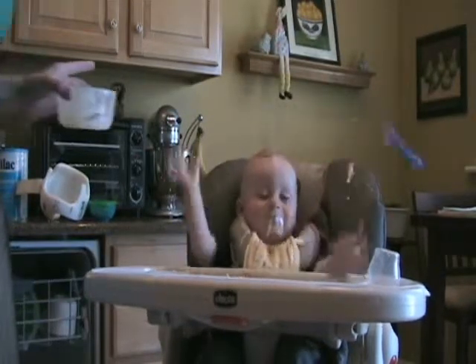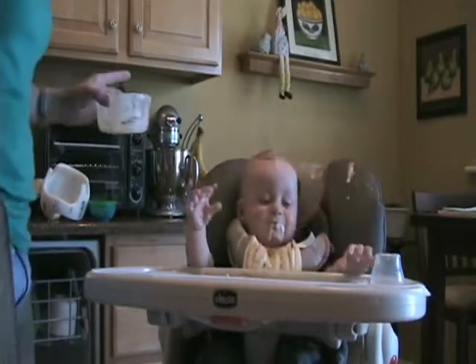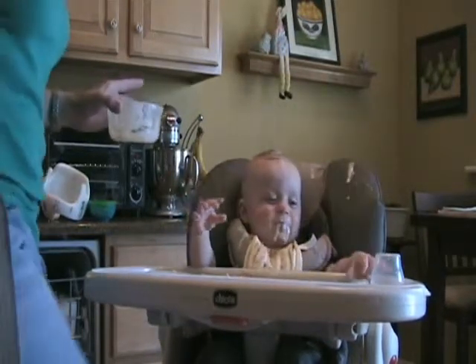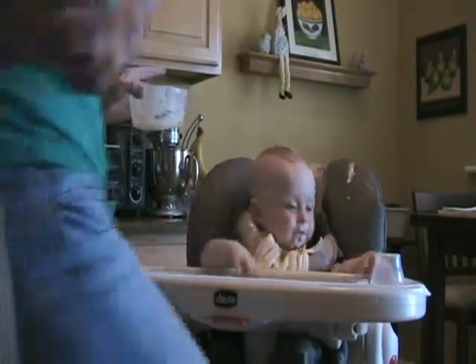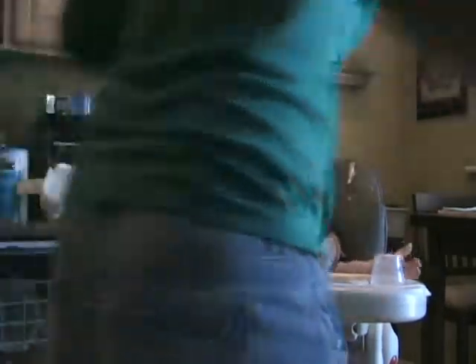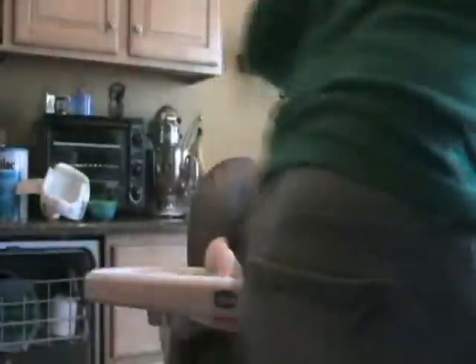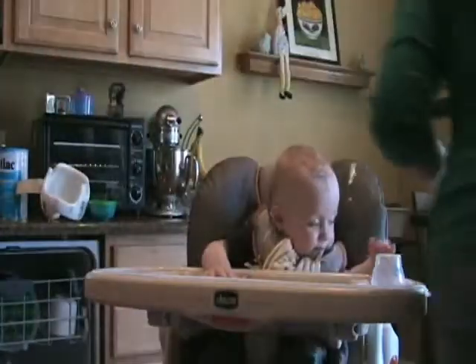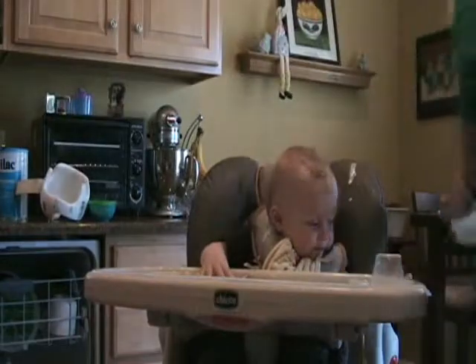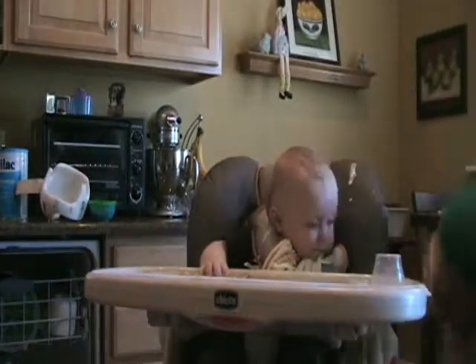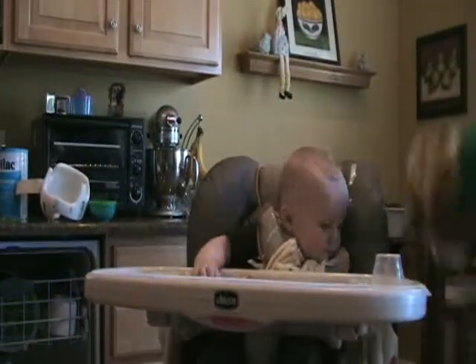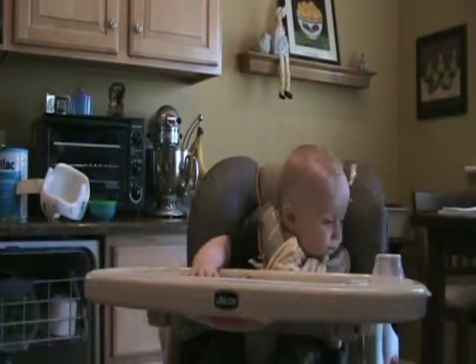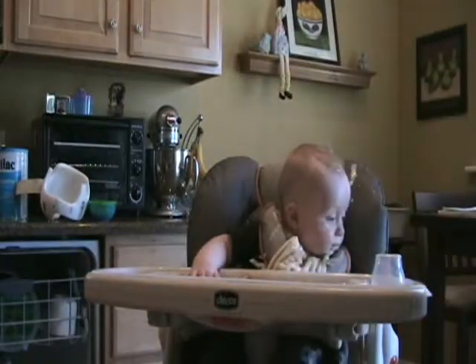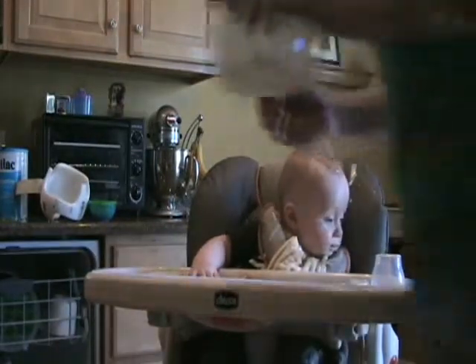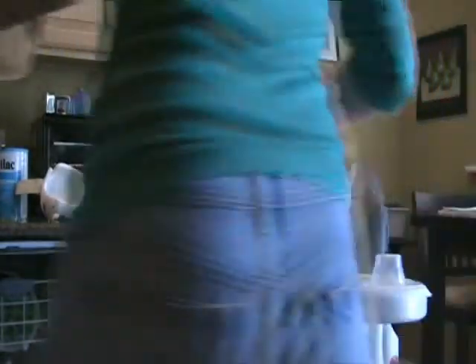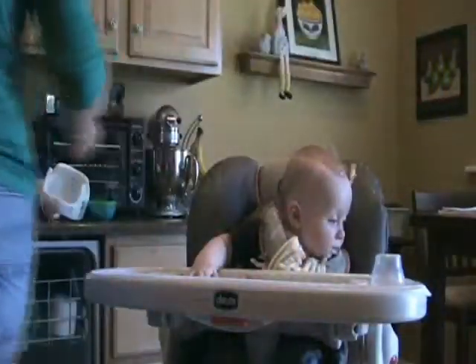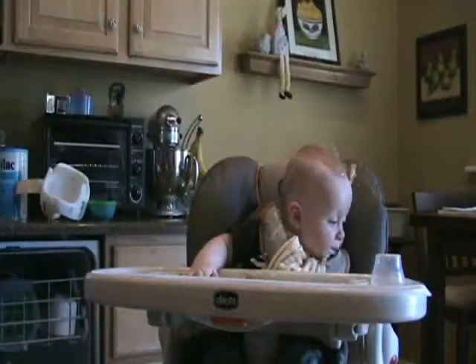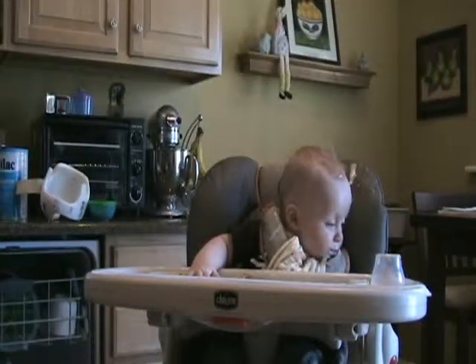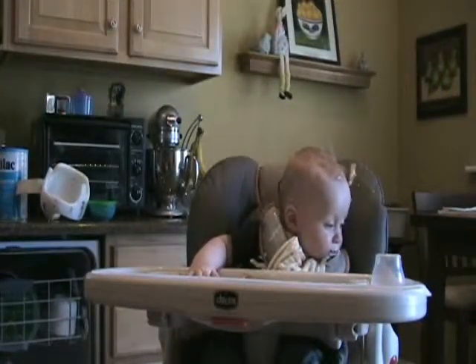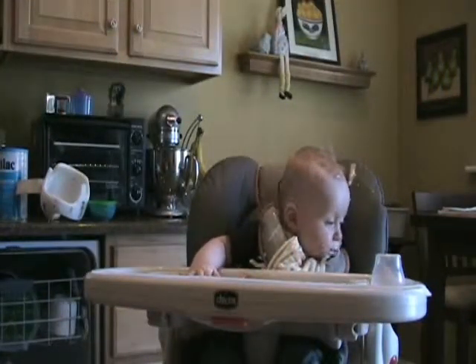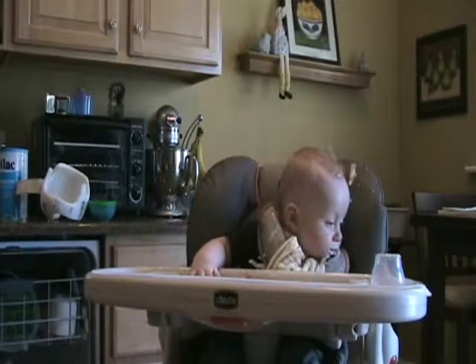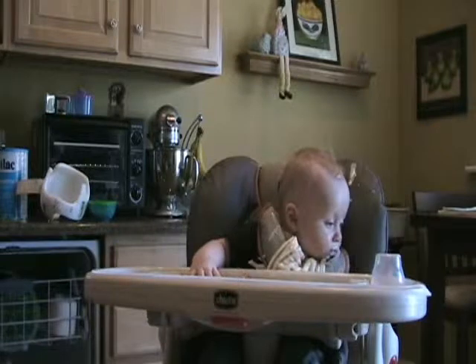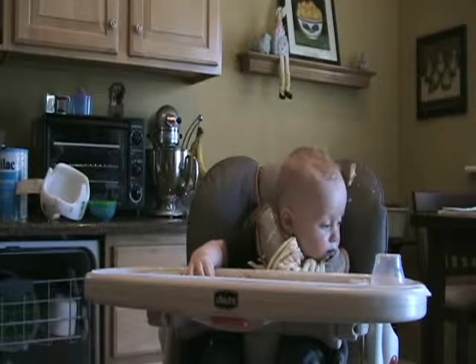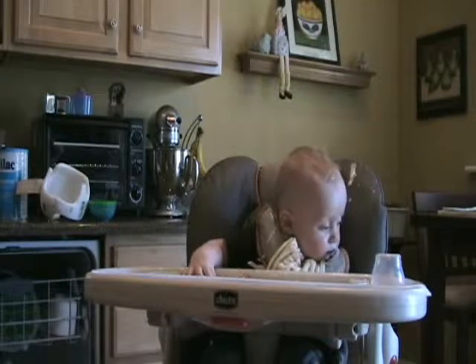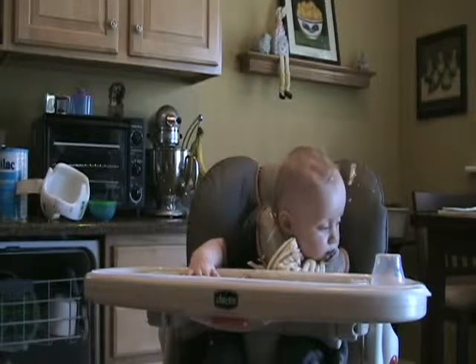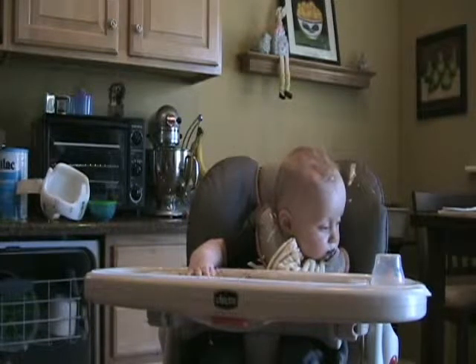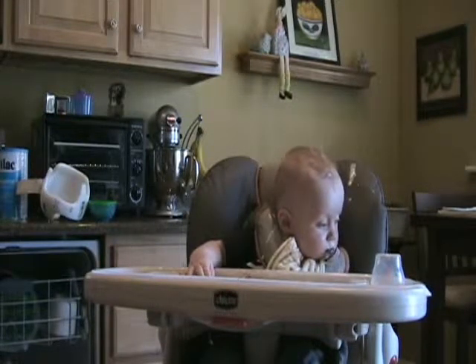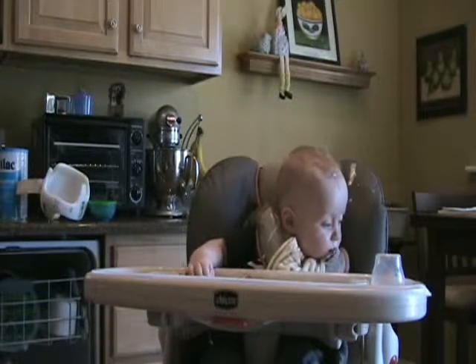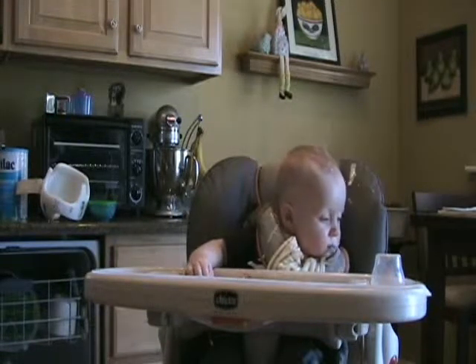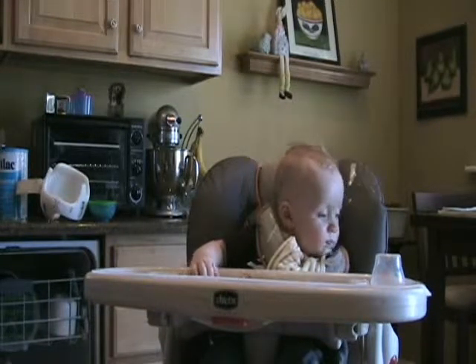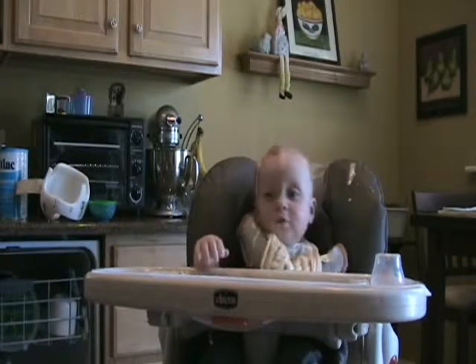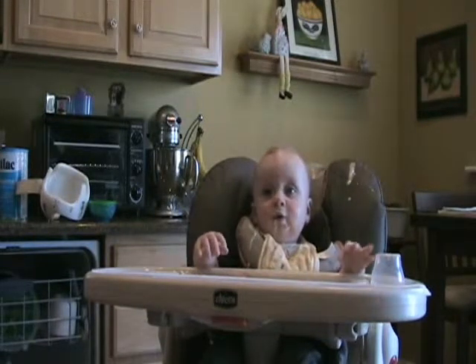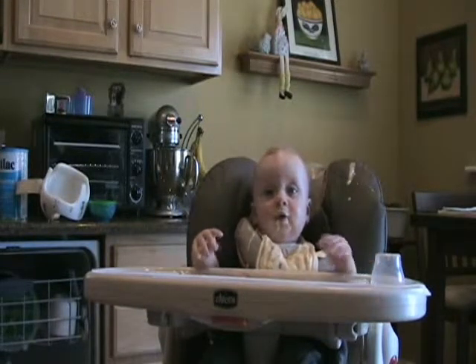He is! Oopsie! We dropped the spoon. Let's rinse that off and try some more. We've got food everywhere — so much so that we took his helmet off. I'm going to try again. Let me make sure the camera's got you.